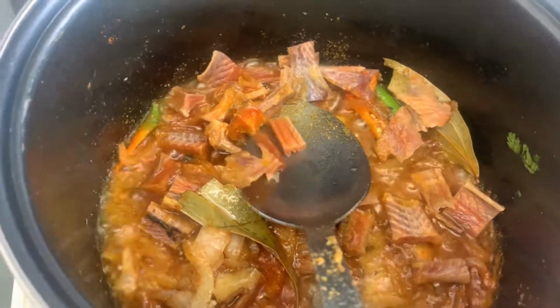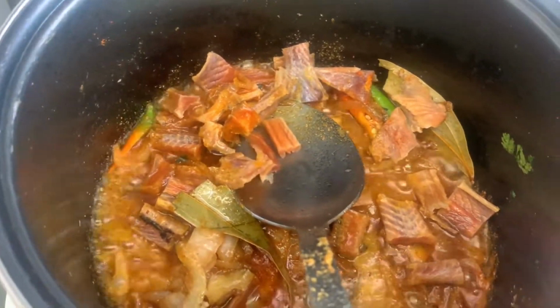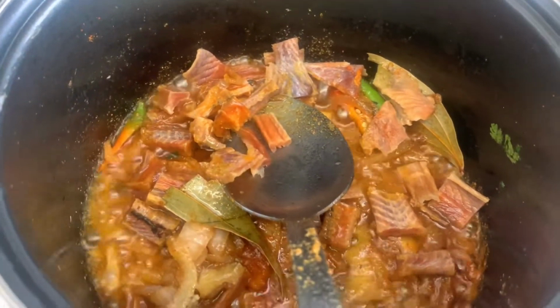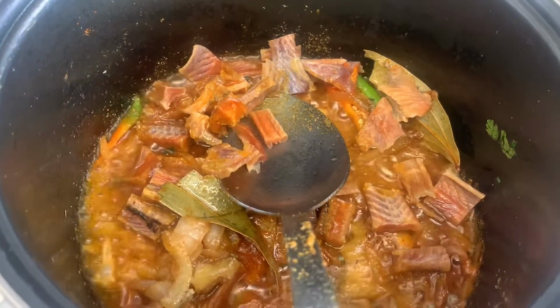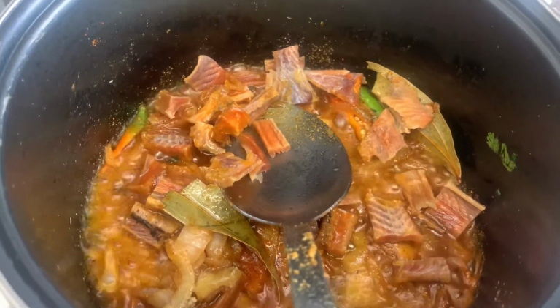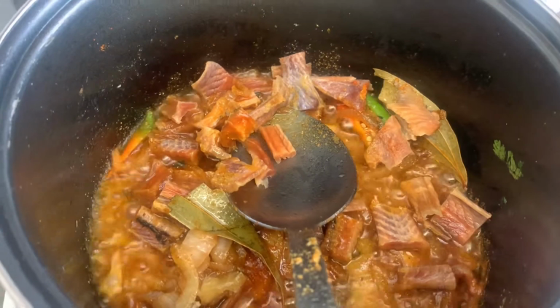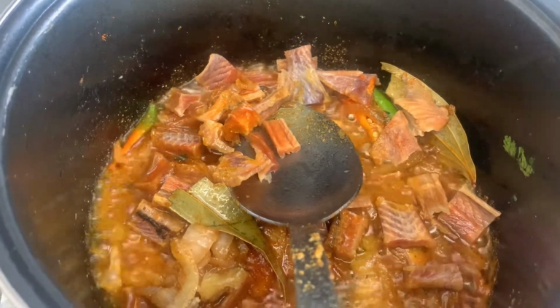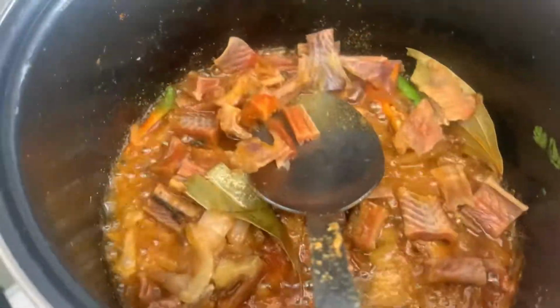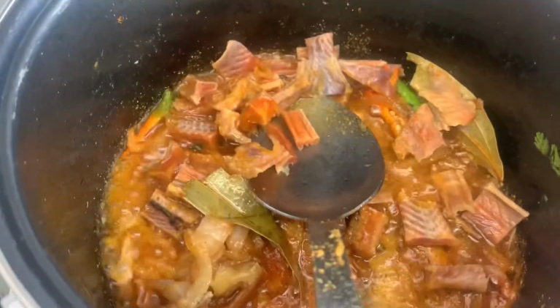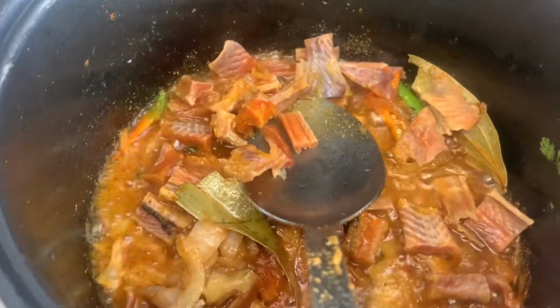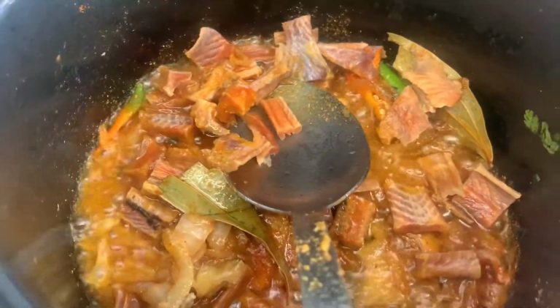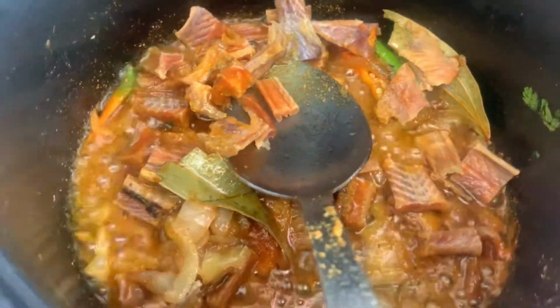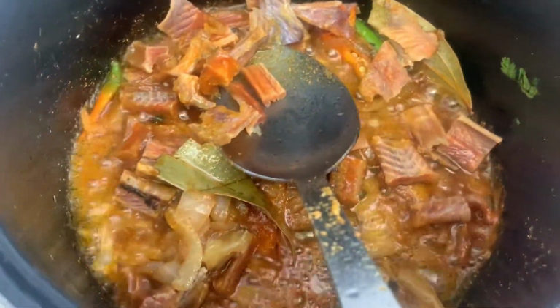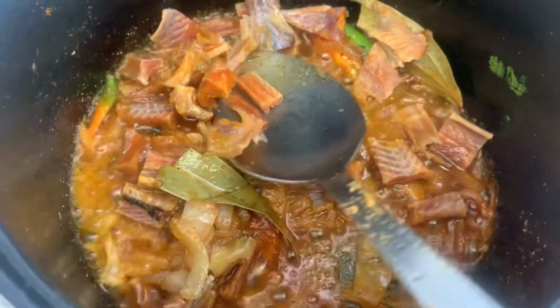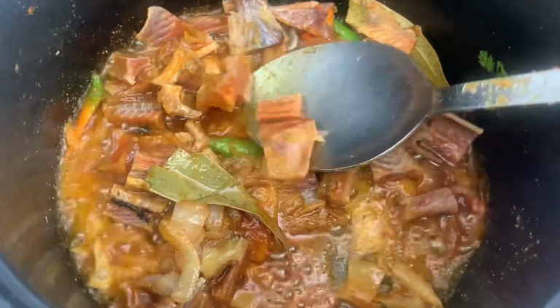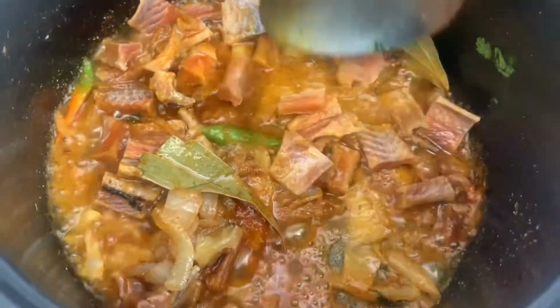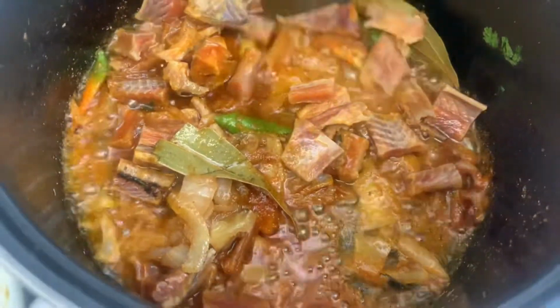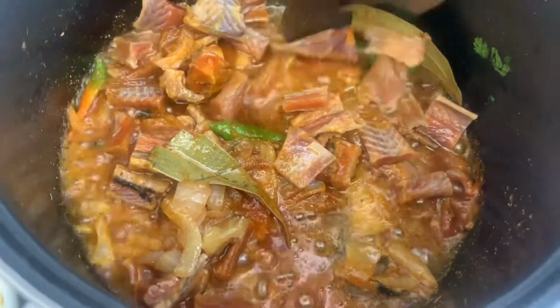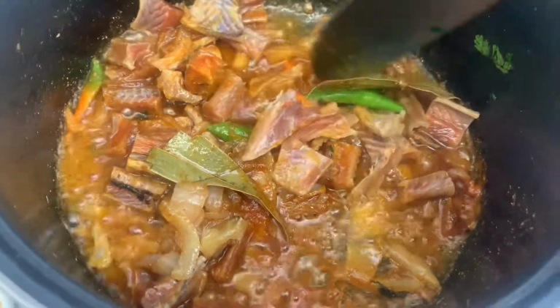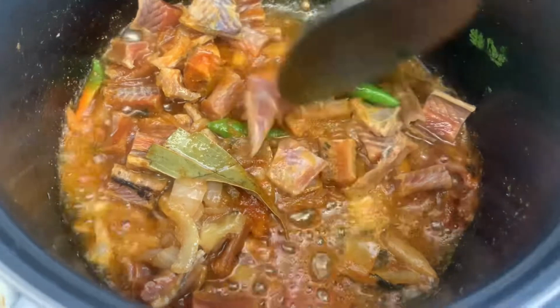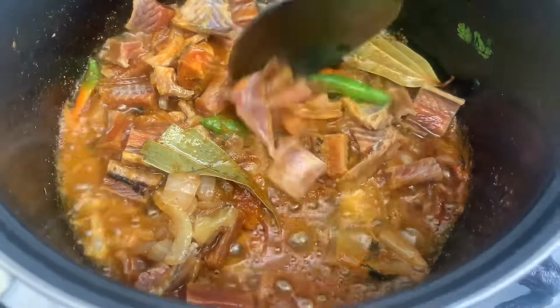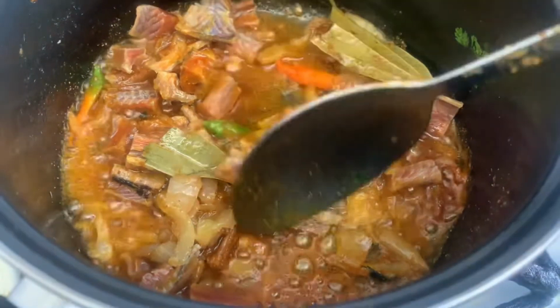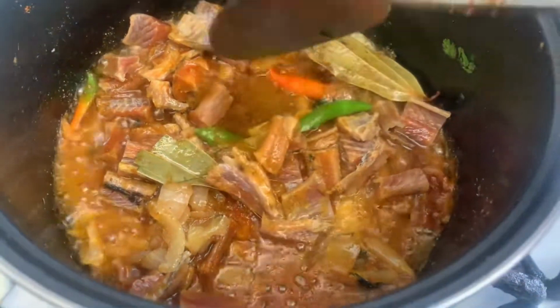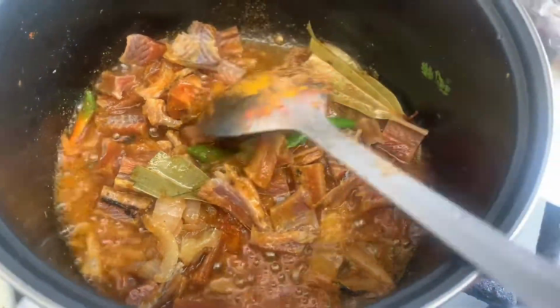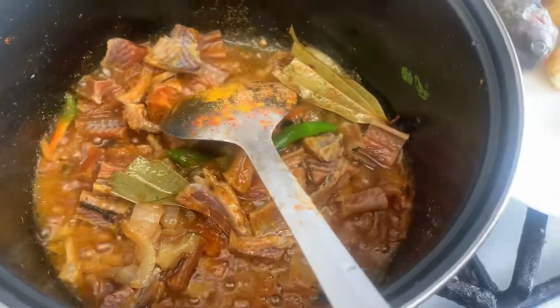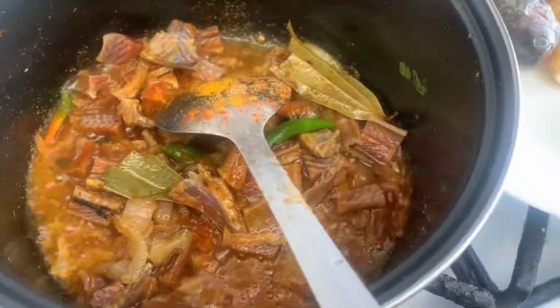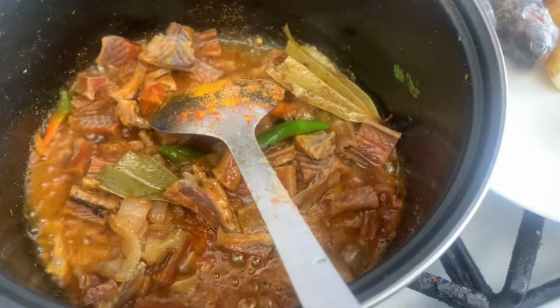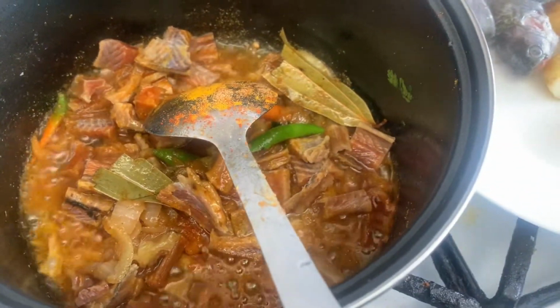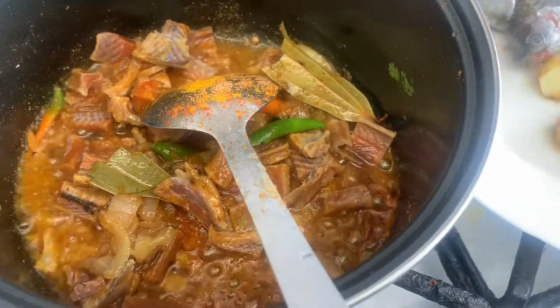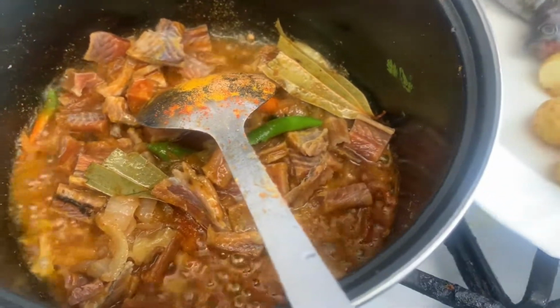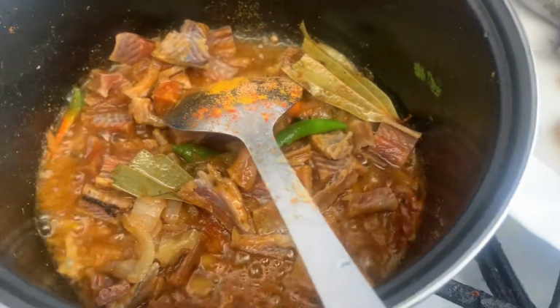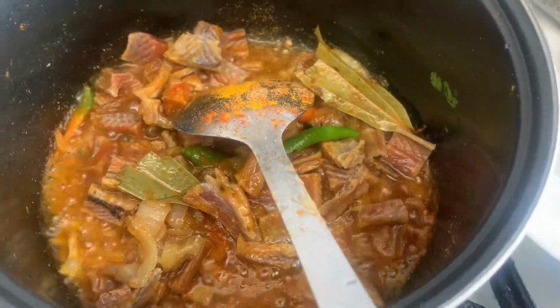I add all the spices: spicy chili, chanamek, coriander, green chili, and salt — everything. We saw that.